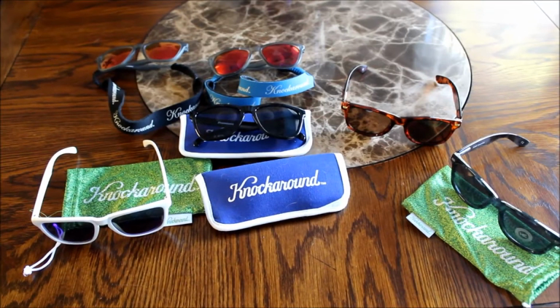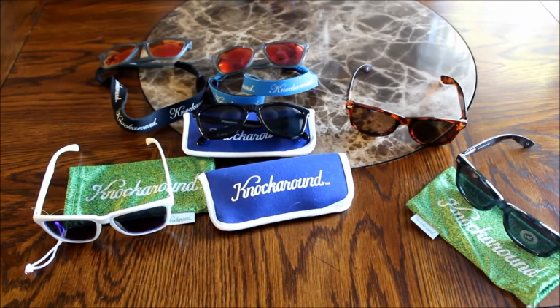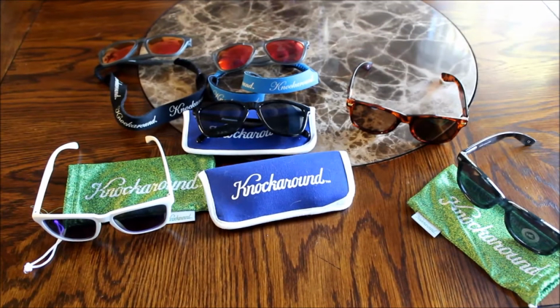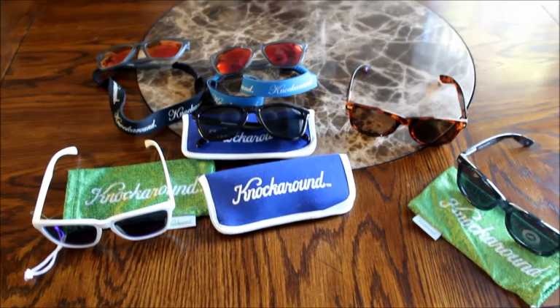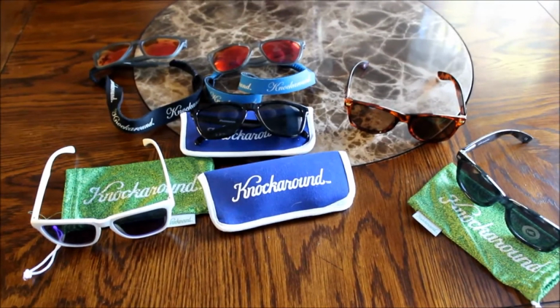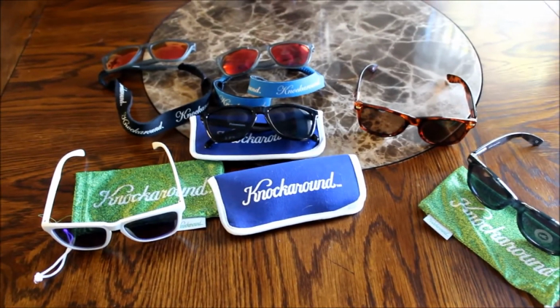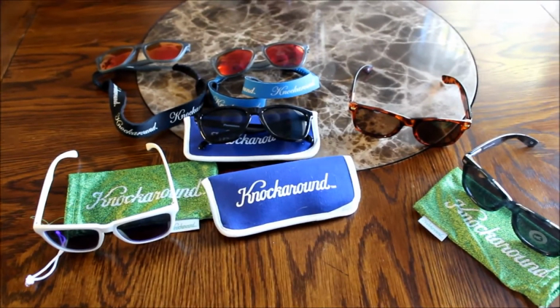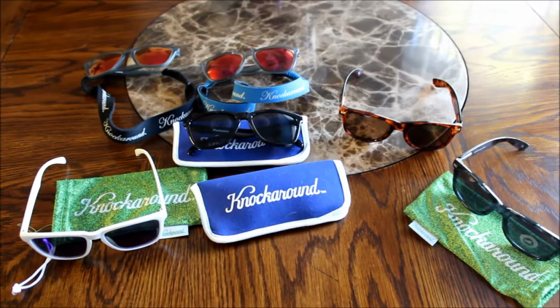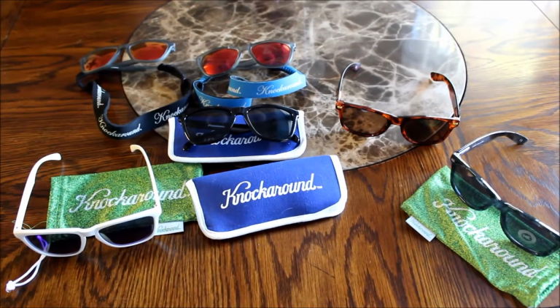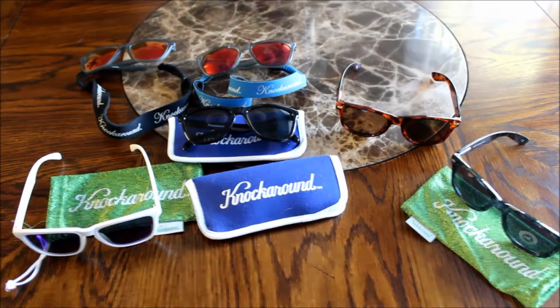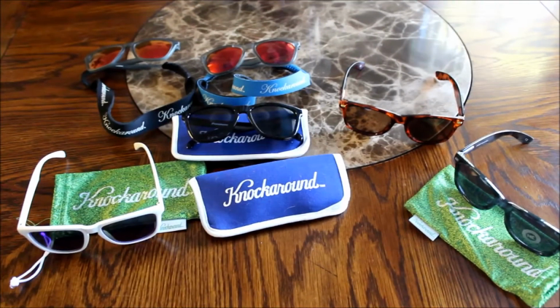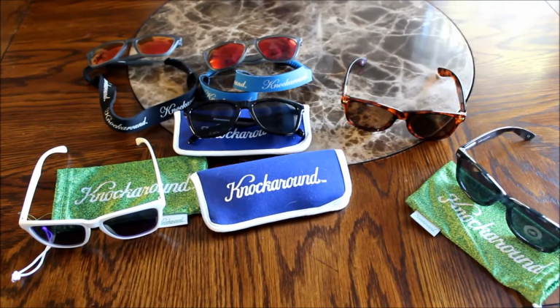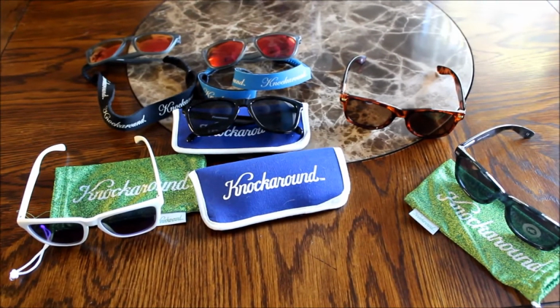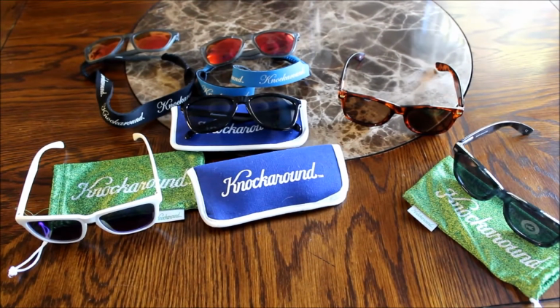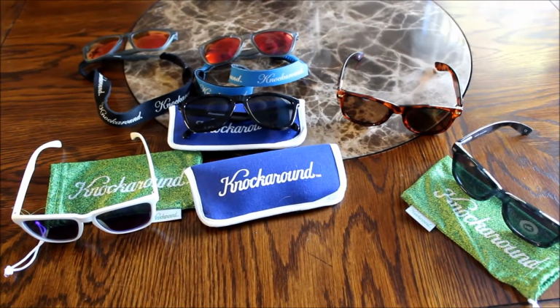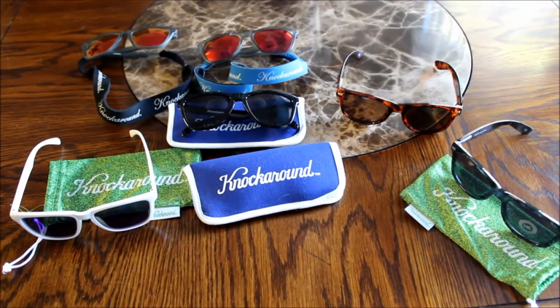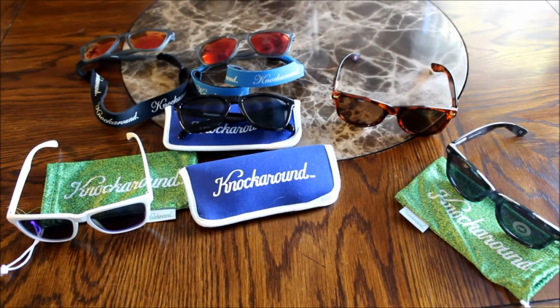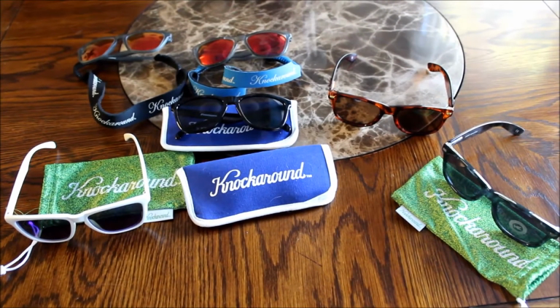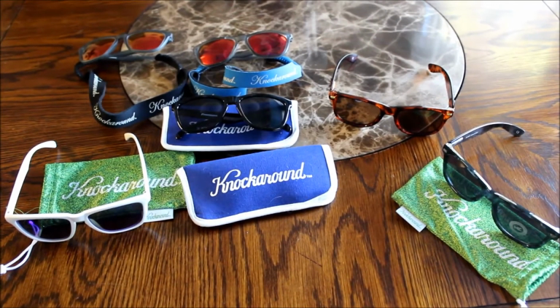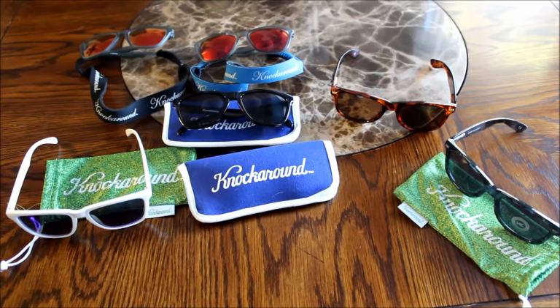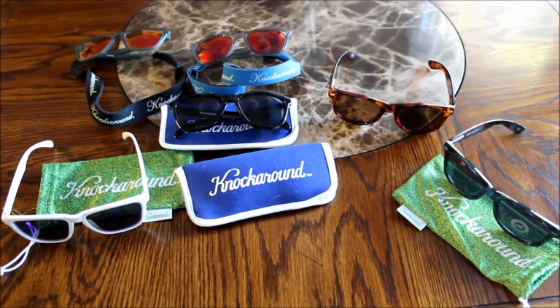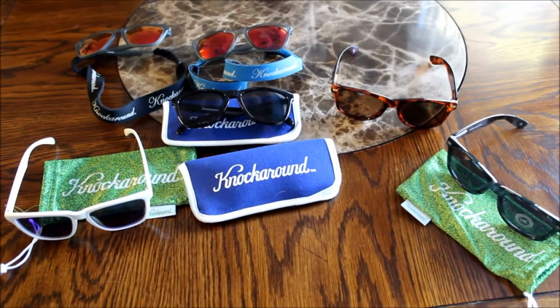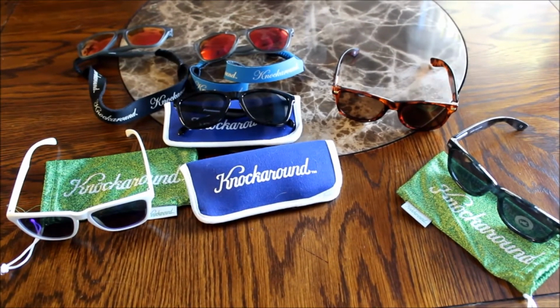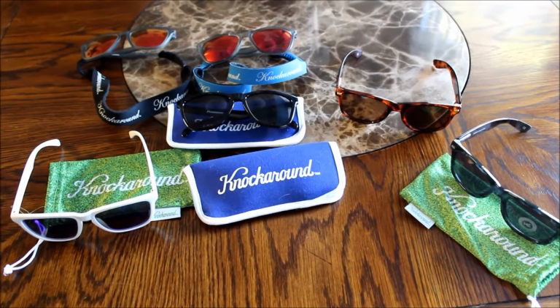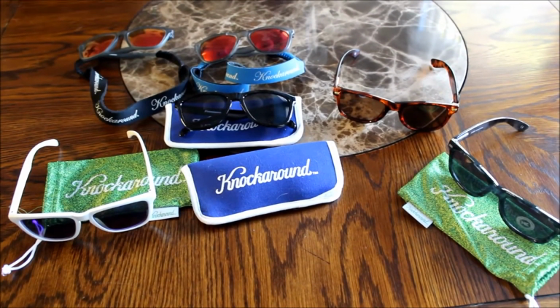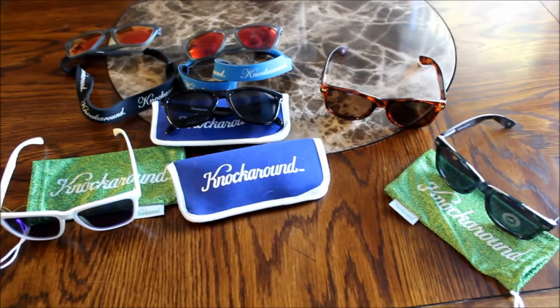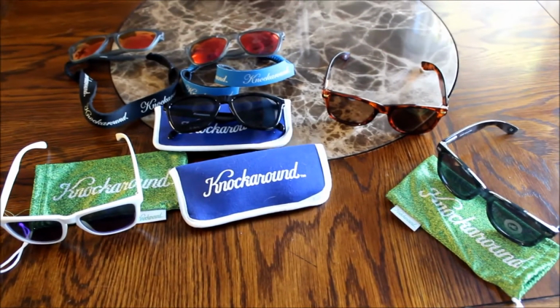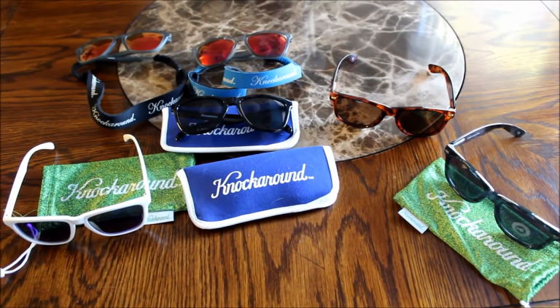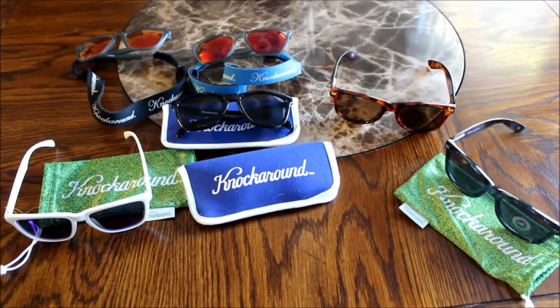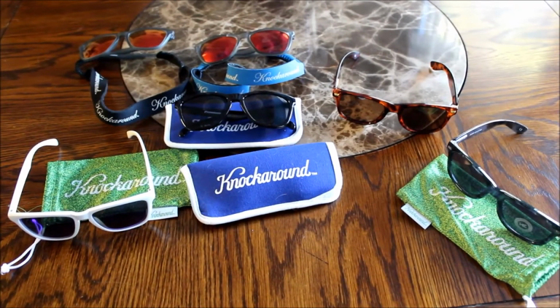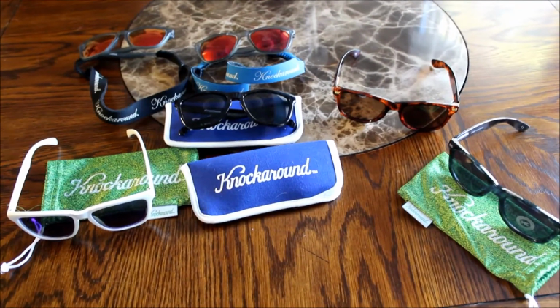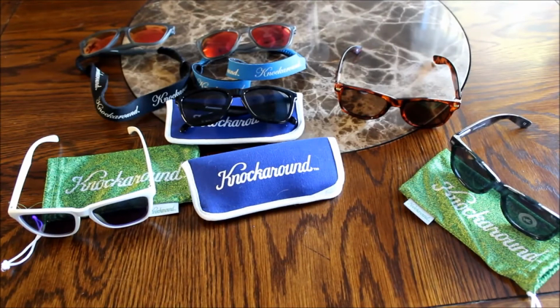Alright guys, this is one of my favorite sunglass brands — this is Knockaround Sunglasses. They're out of California and they offer many different models, from the Premiums to the Fort Knox's.